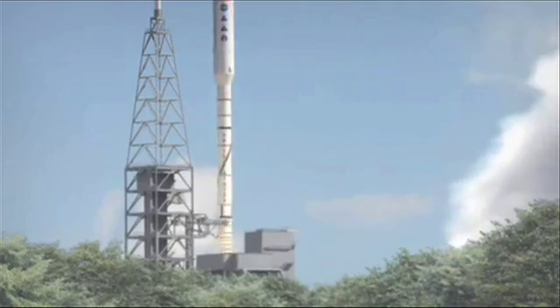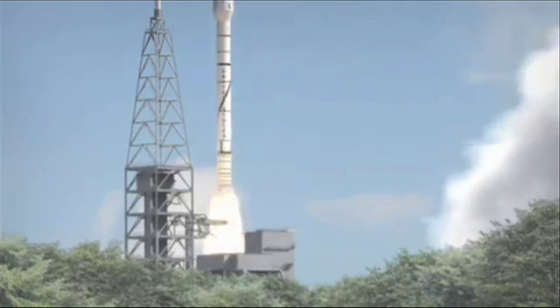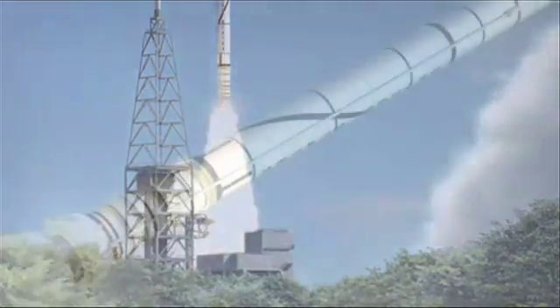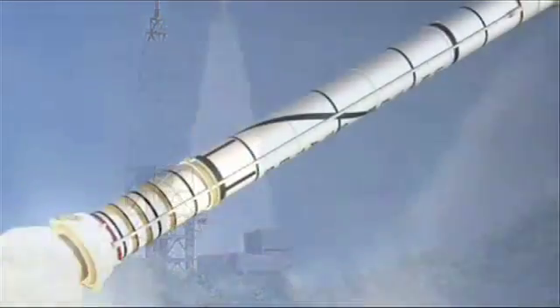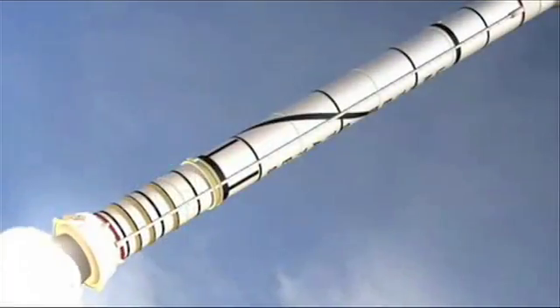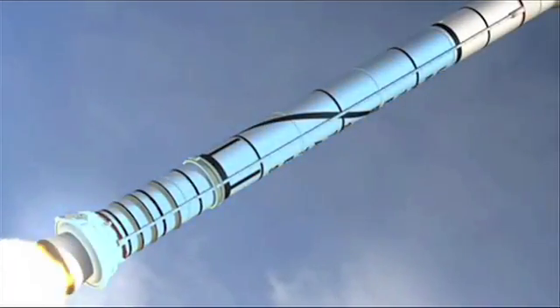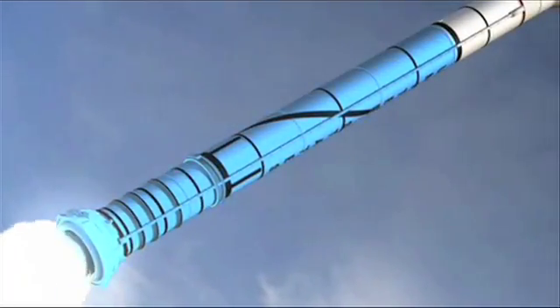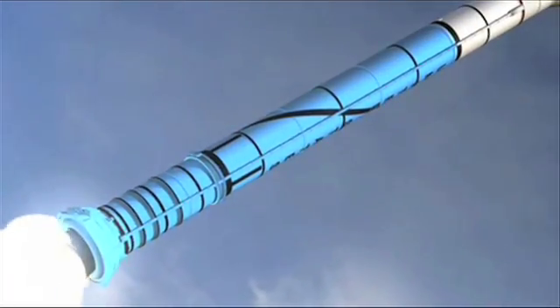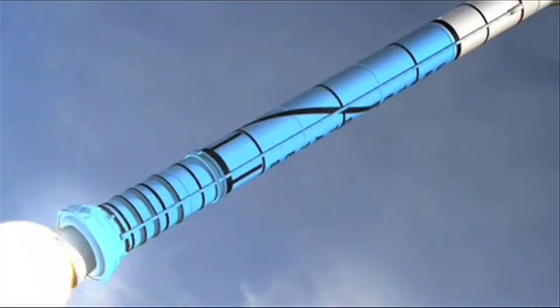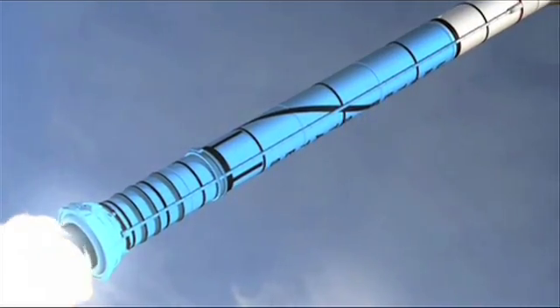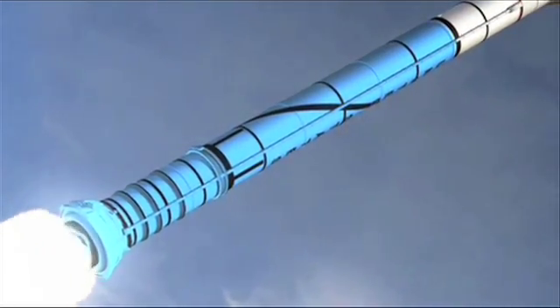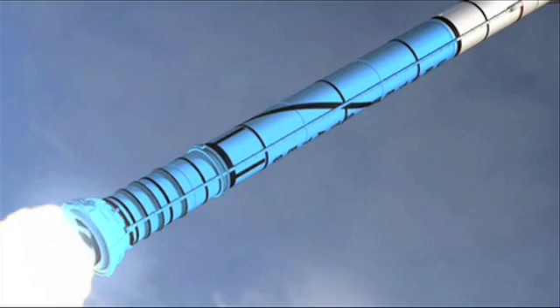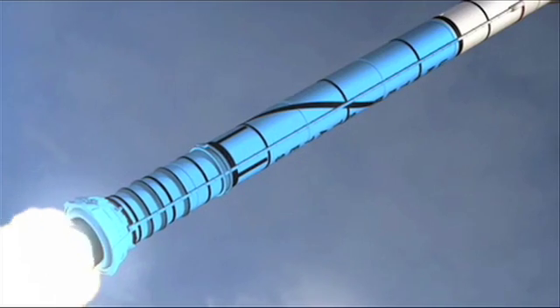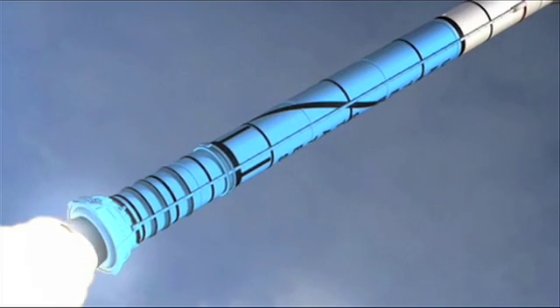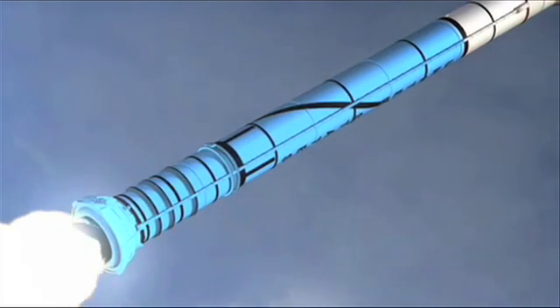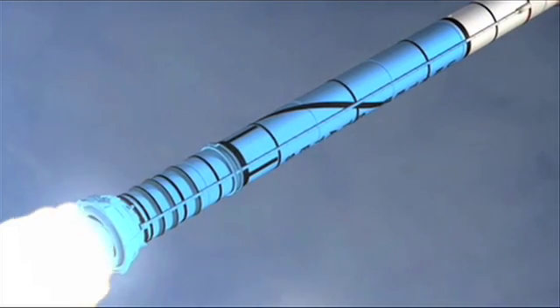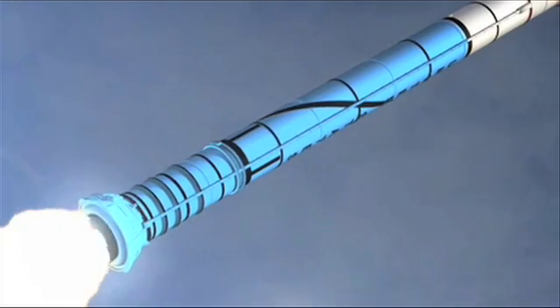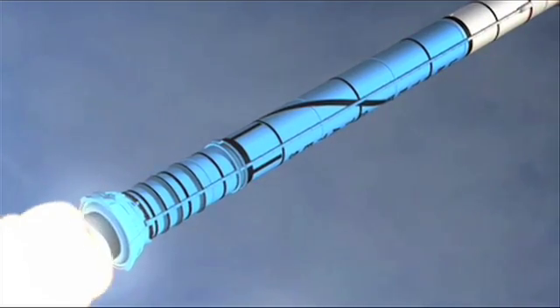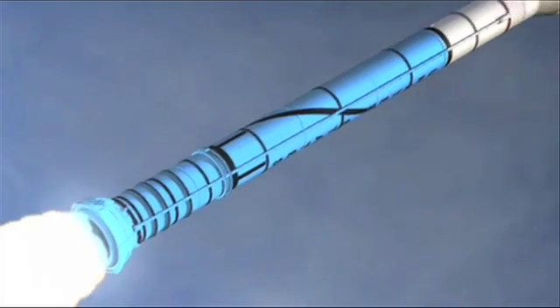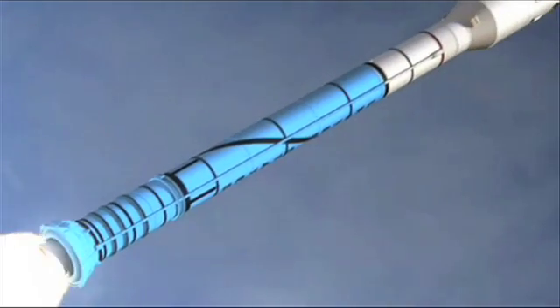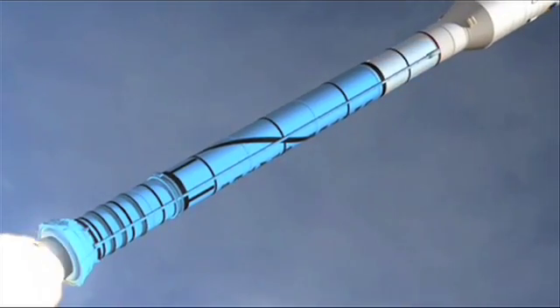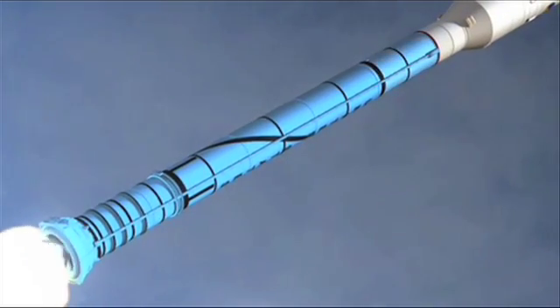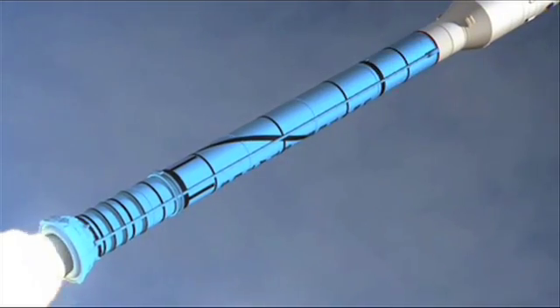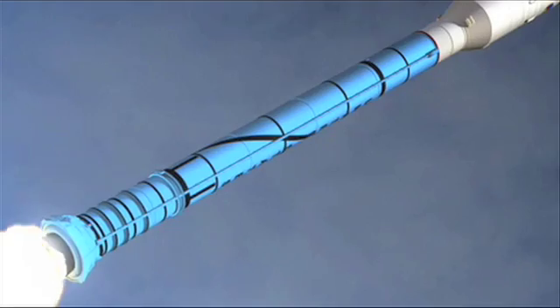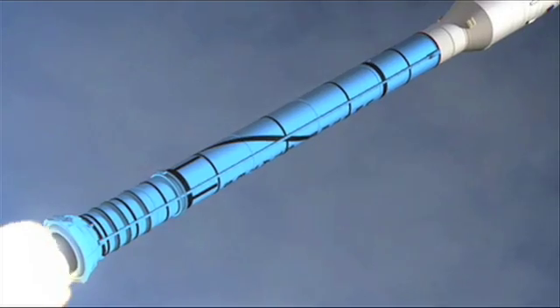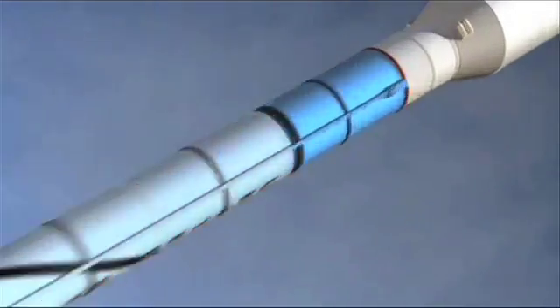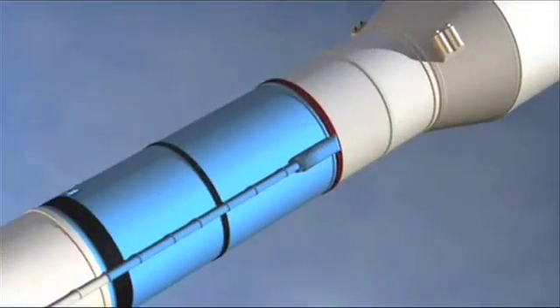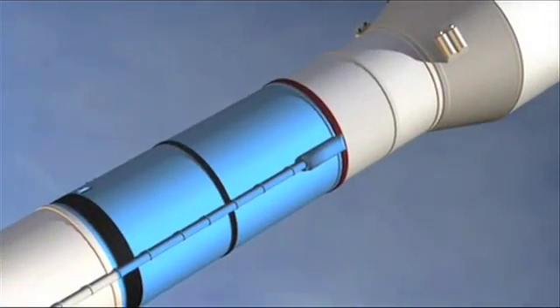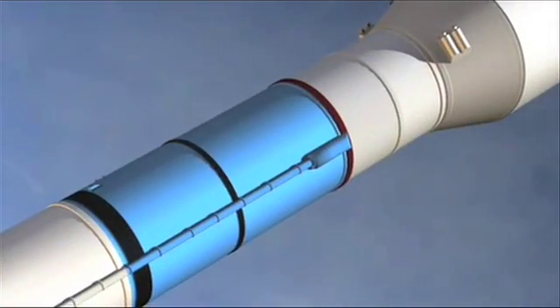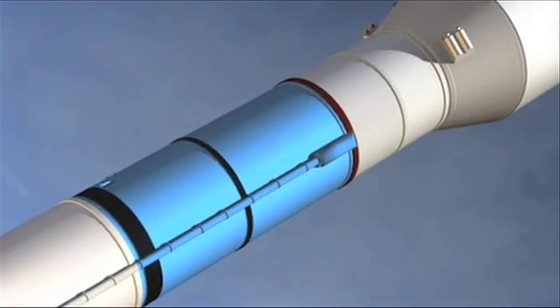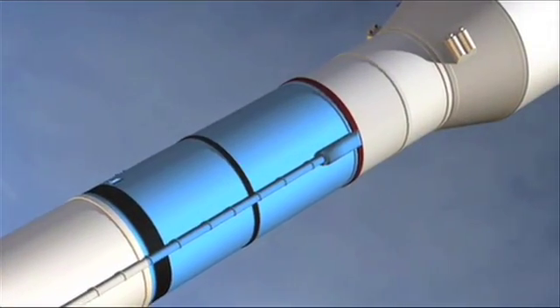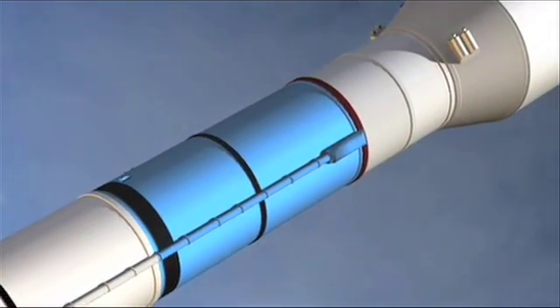Ares 1X is powered by a four-segment solid rocket booster. The final Ares 1 vehicle will actually use five segments. So for Ares 1X, that fifth segment is a mock-up that simulates the weight, so it's as similar to the final vehicle as possible.